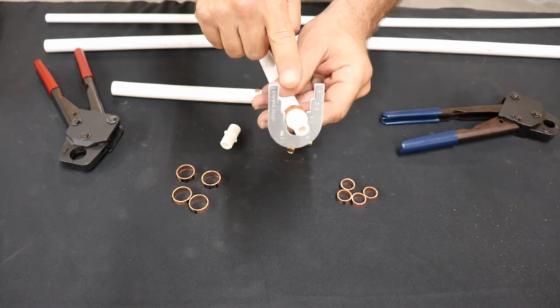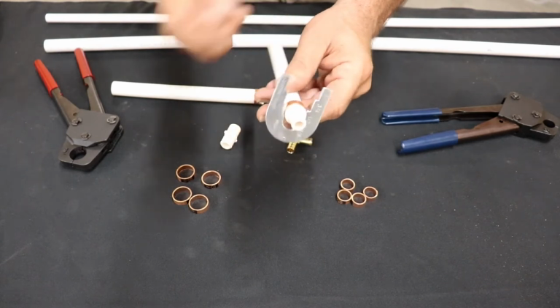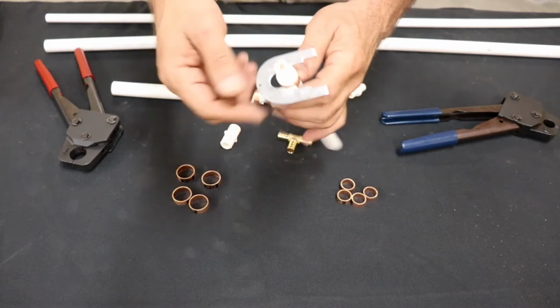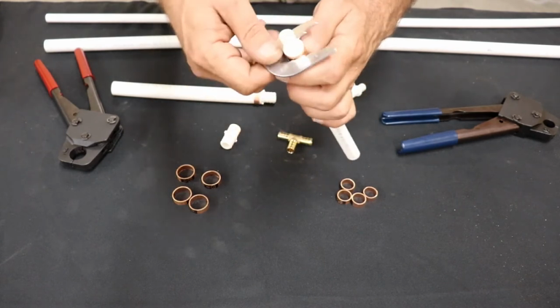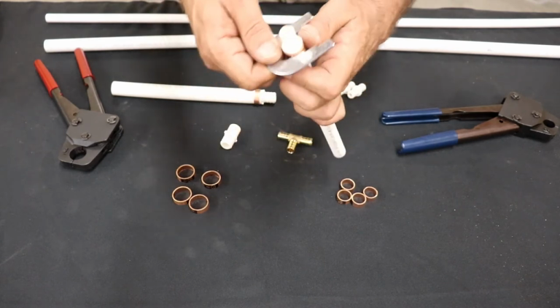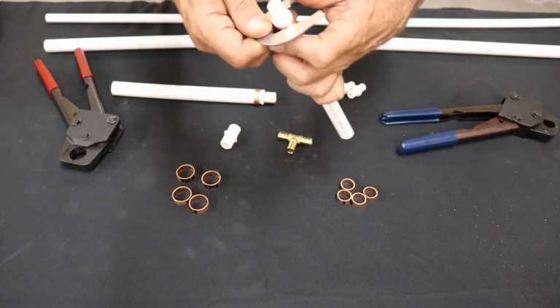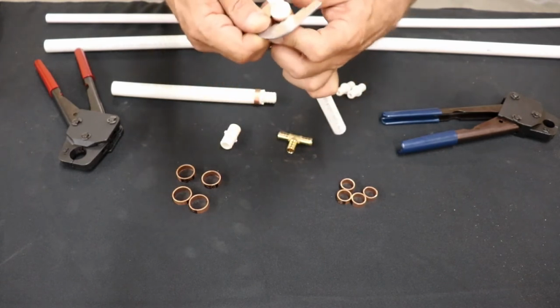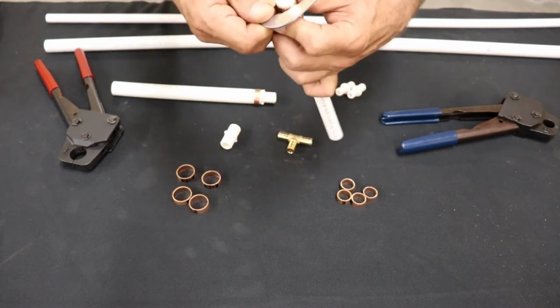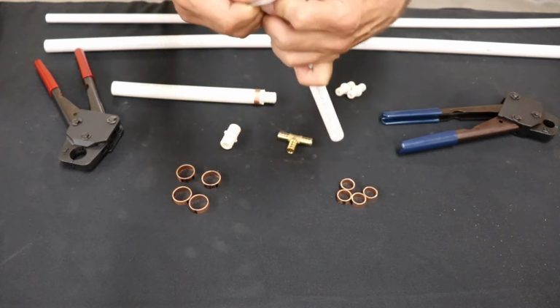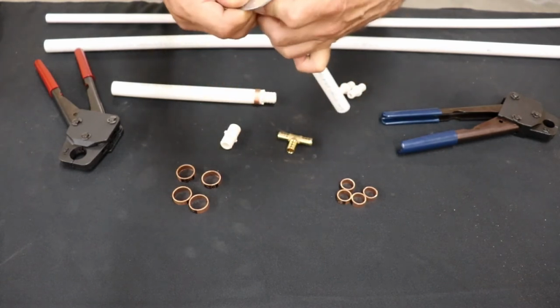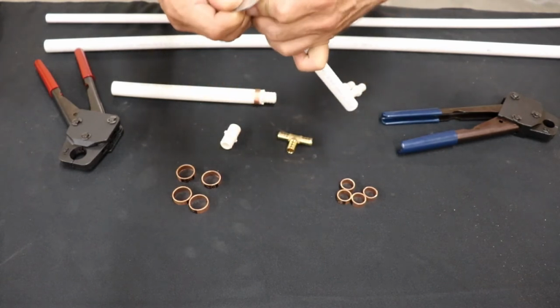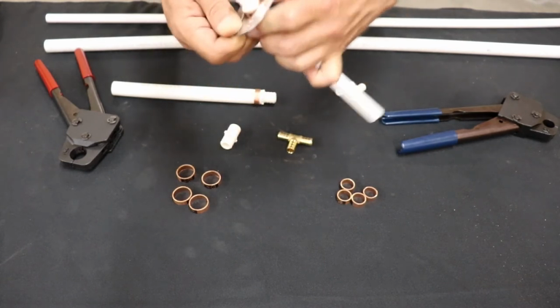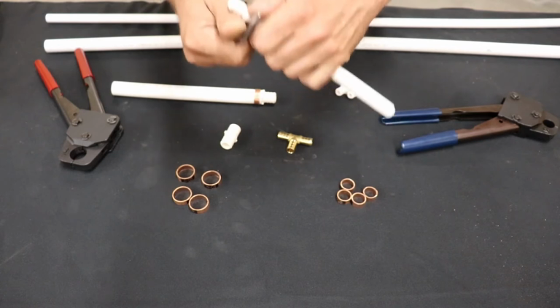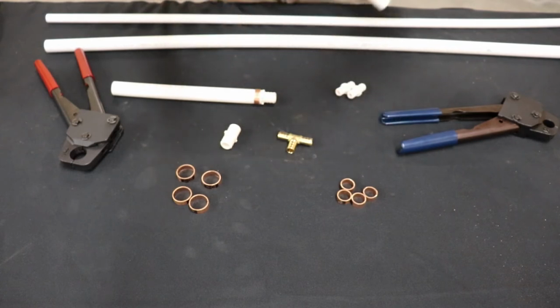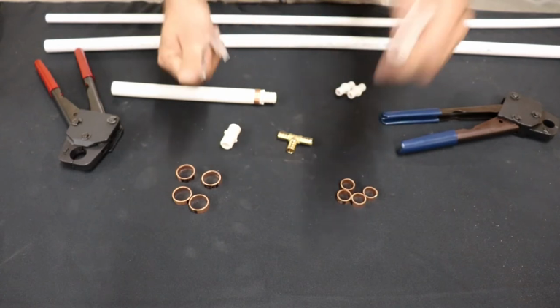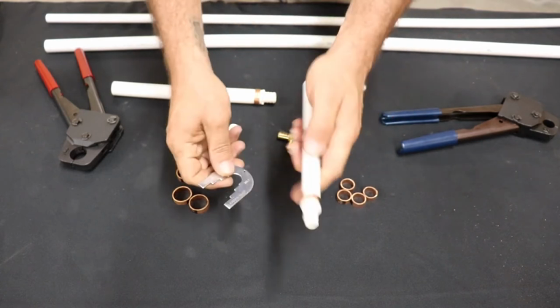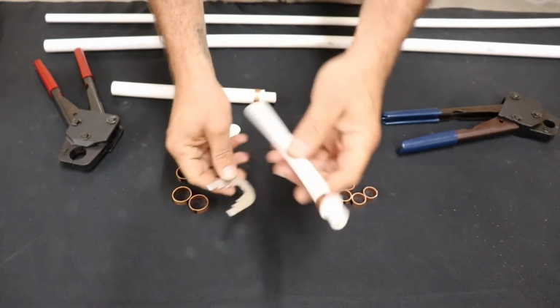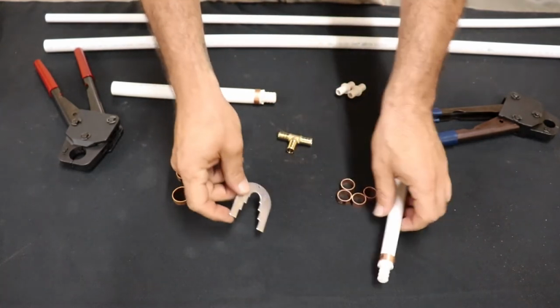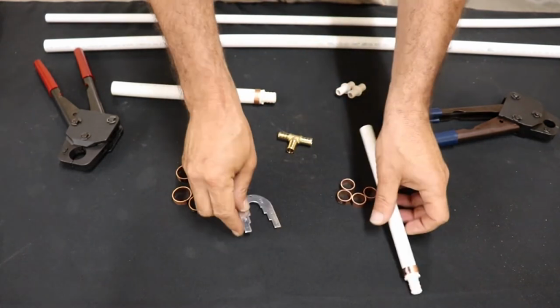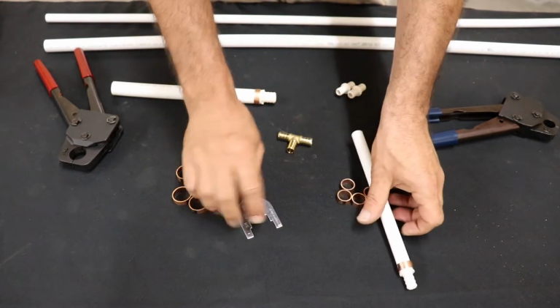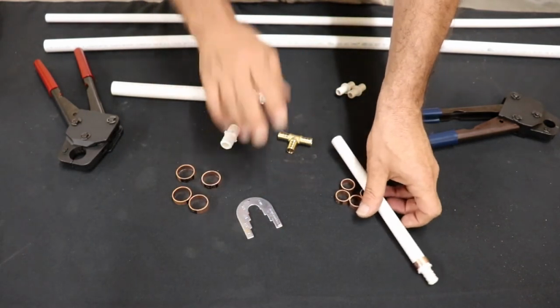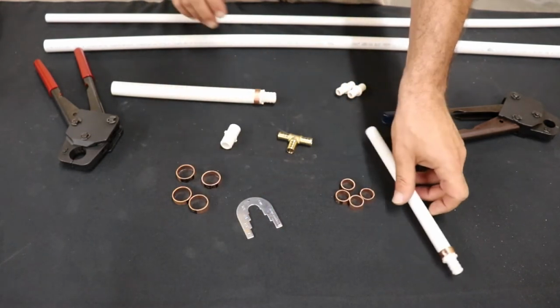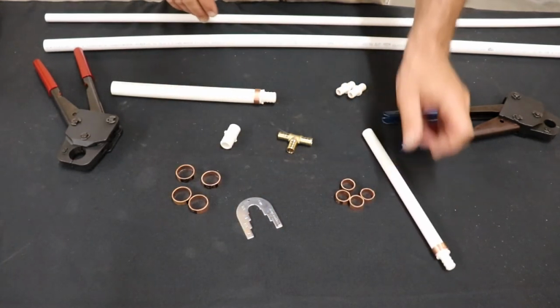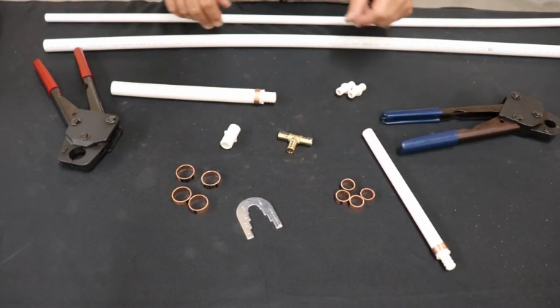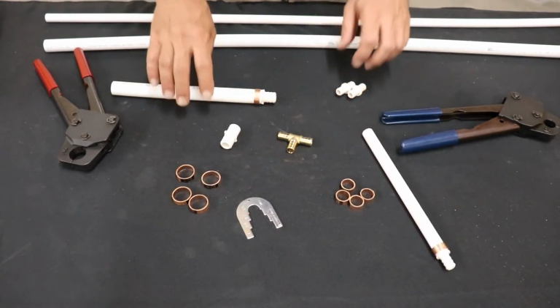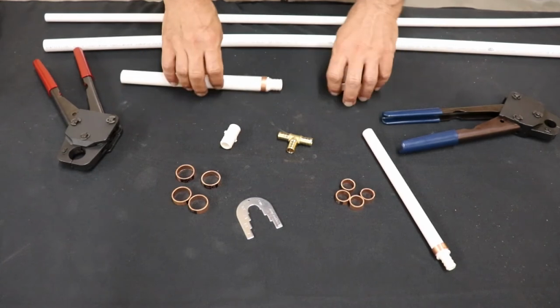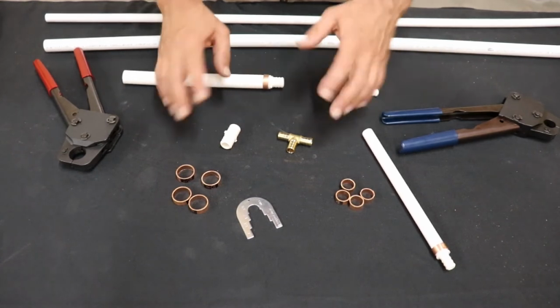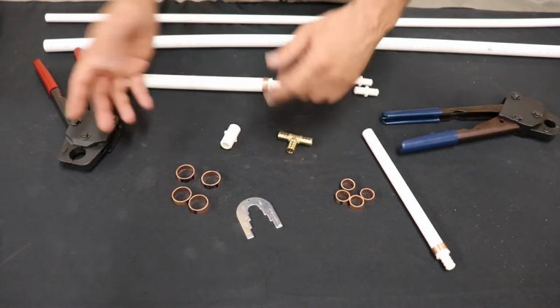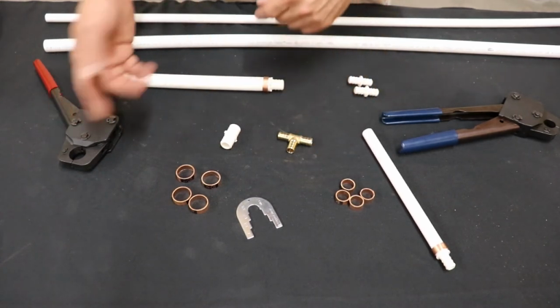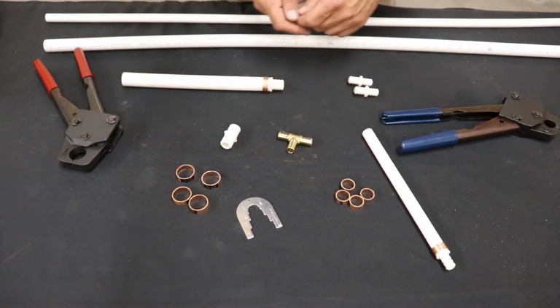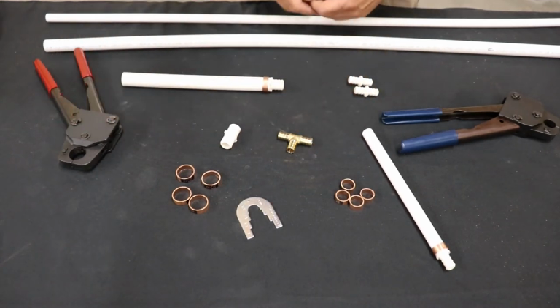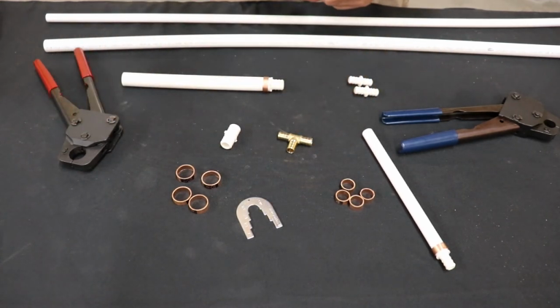If it doesn't quite go — if it doesn't fit in there — you're going to have to adjust your crimpers. Let's clean up here and I'm going to show you how to calibrate these things.